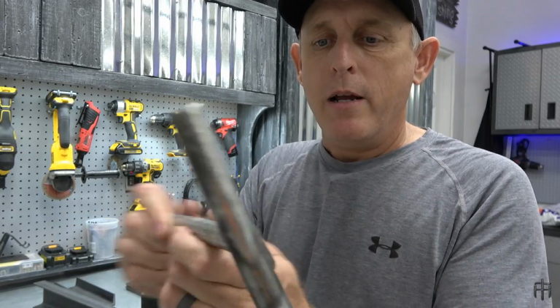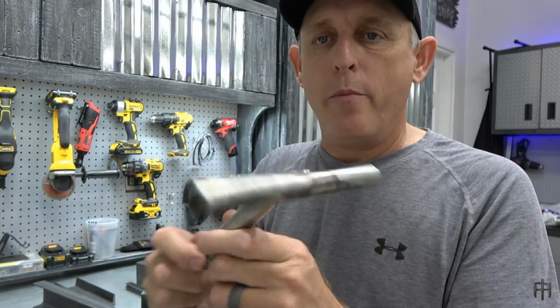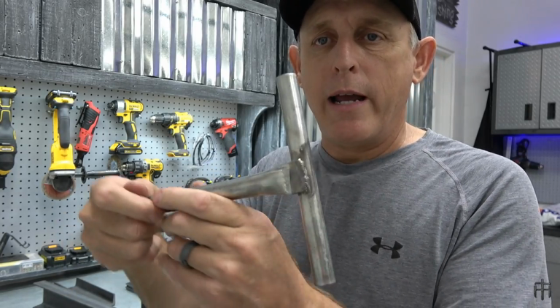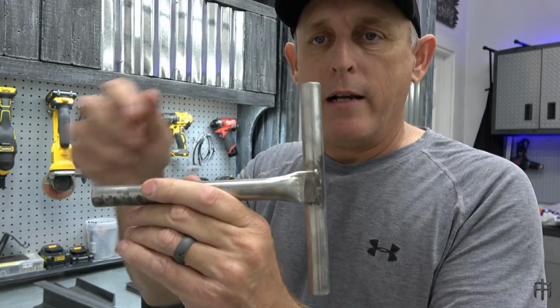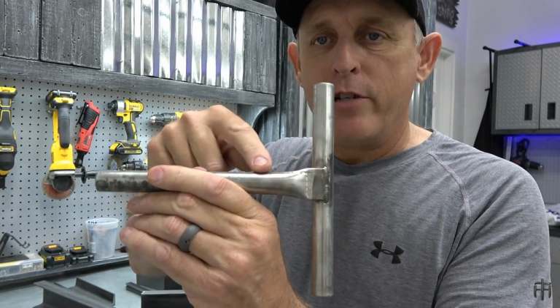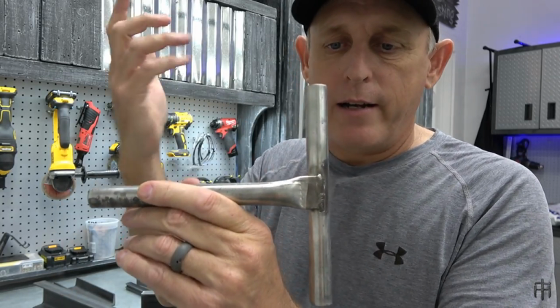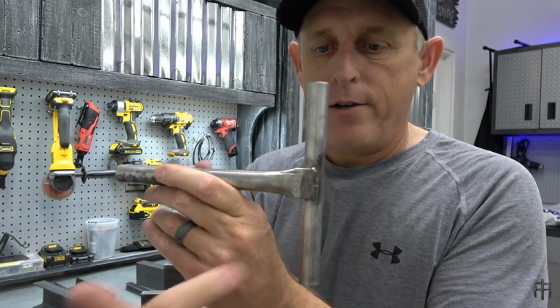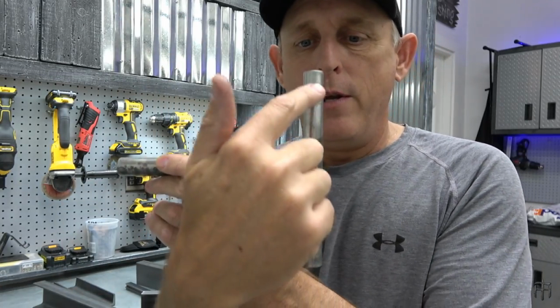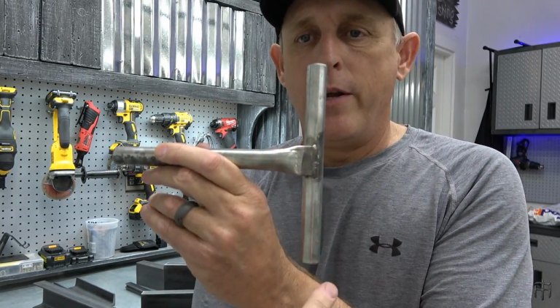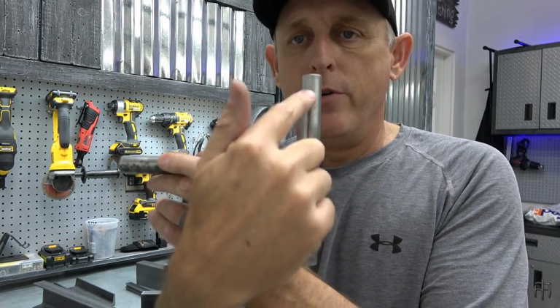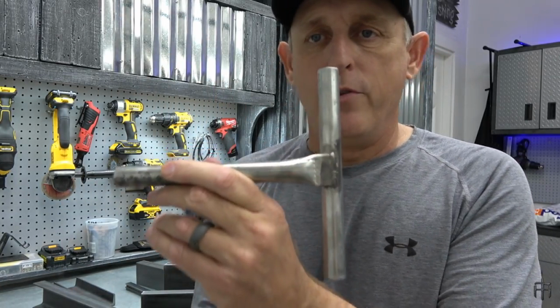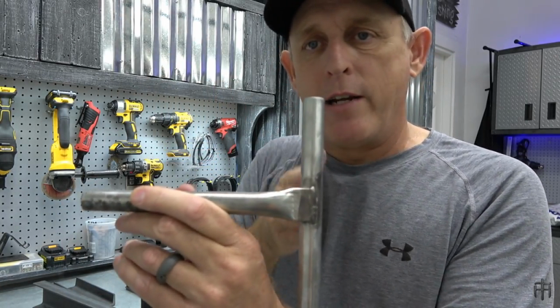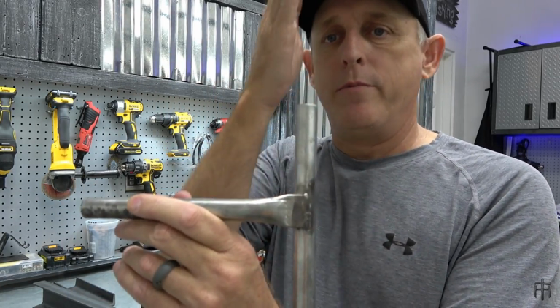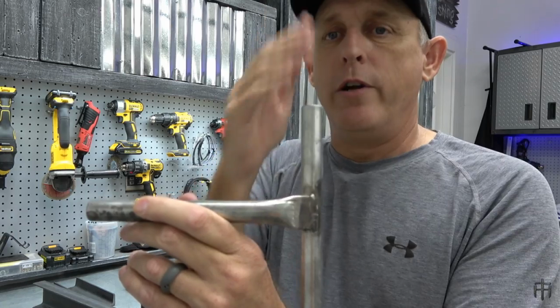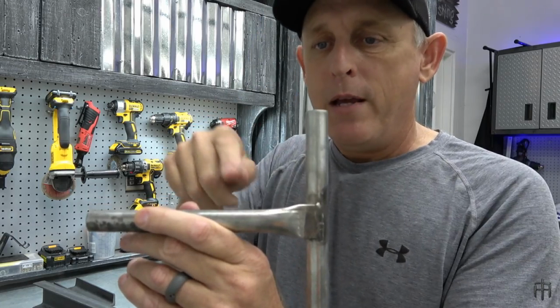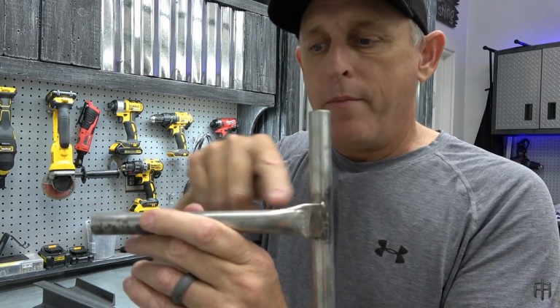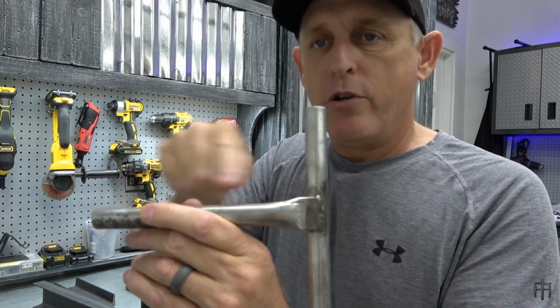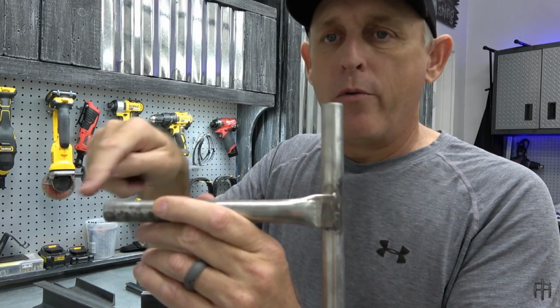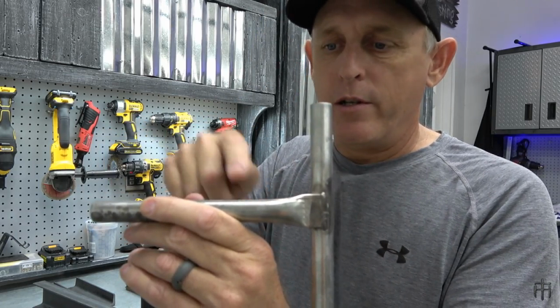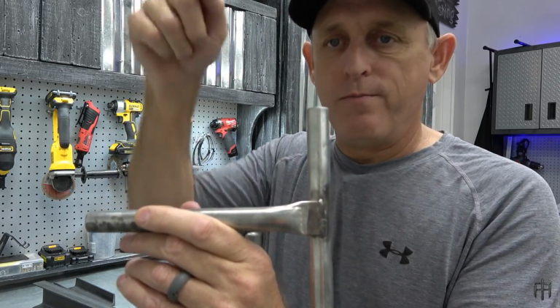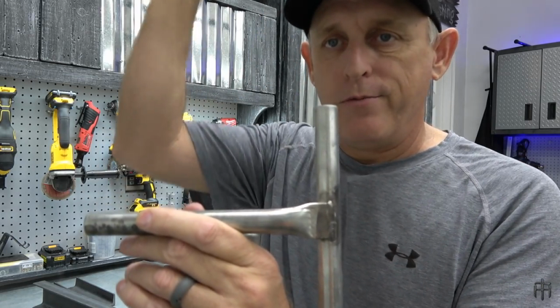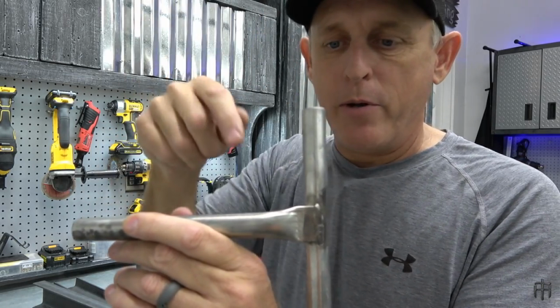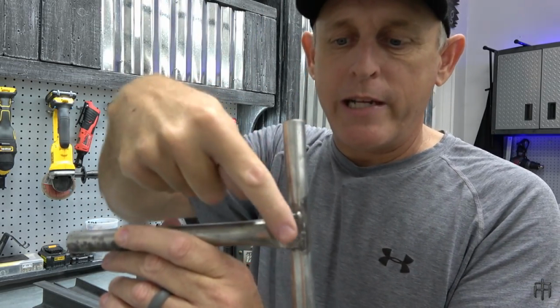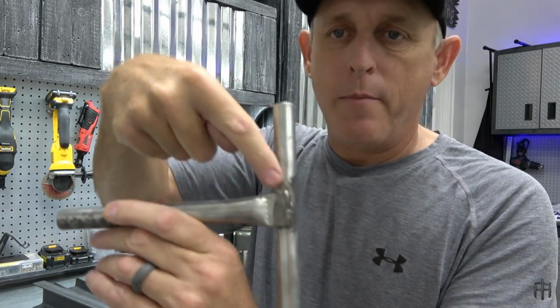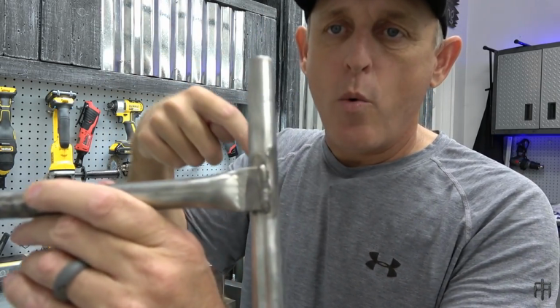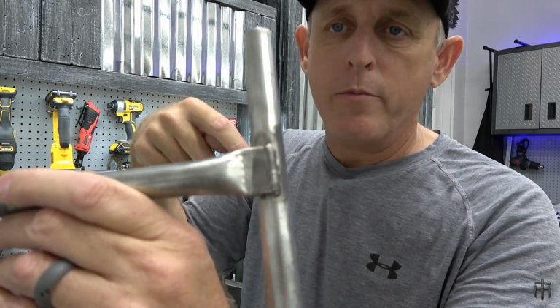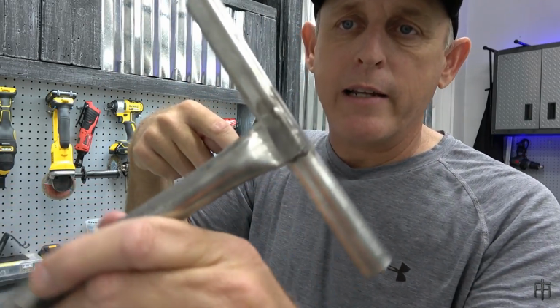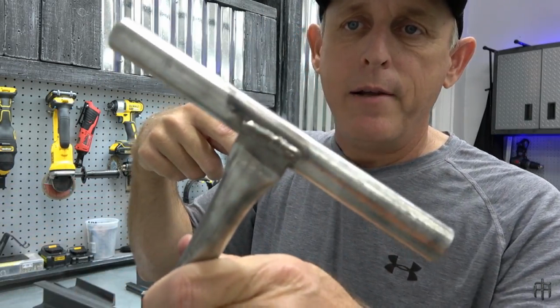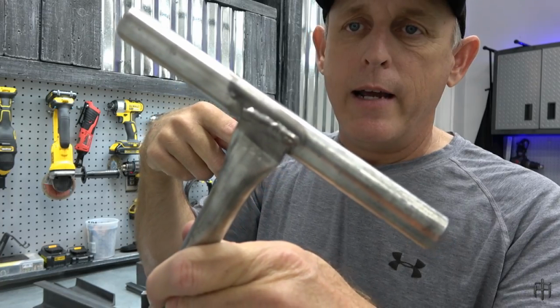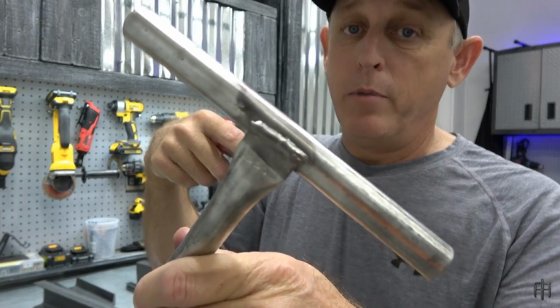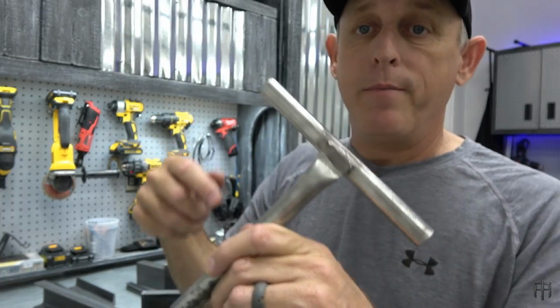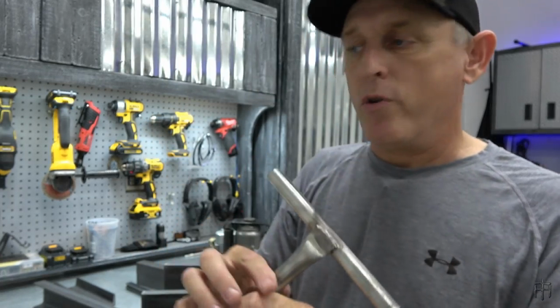And sometimes you just need to weld this pipe to the center to keep all your pipe level across whatever you're building. It just gives you many options. If you're building a ladder stand, here's your stand going up to the tree, and here's your ladder rungs — you just build your steps up, welding them just like that. And believe me, it's strong.